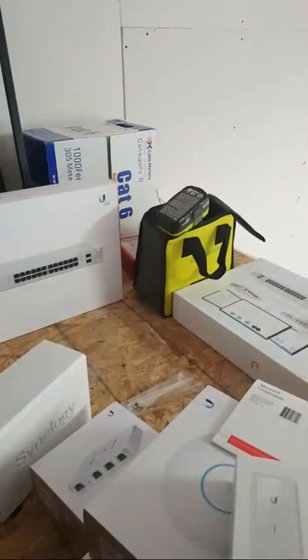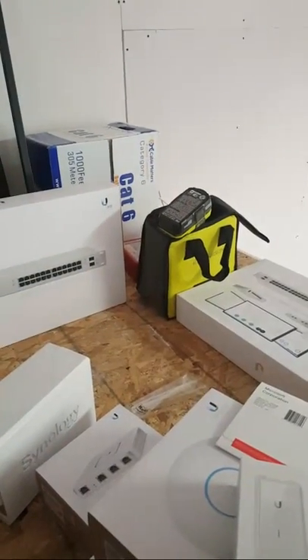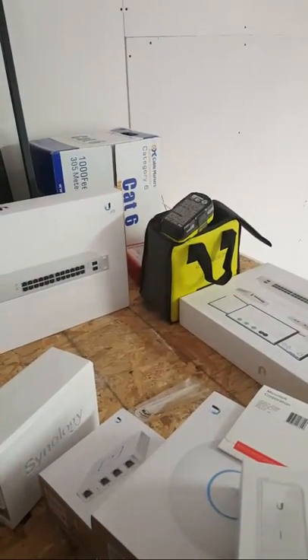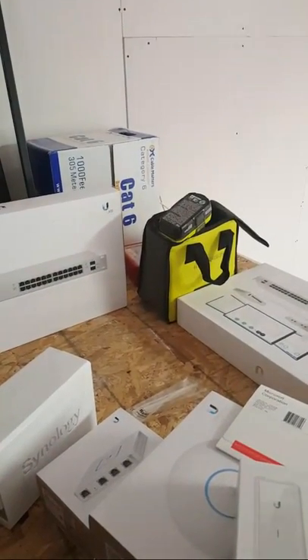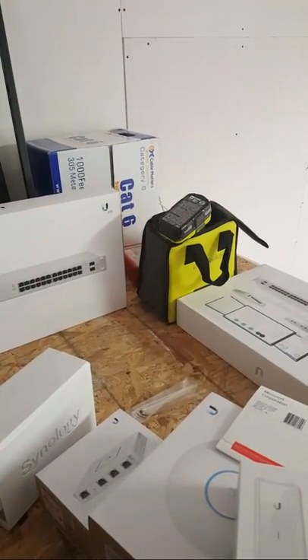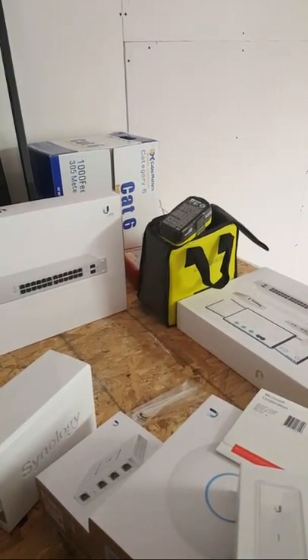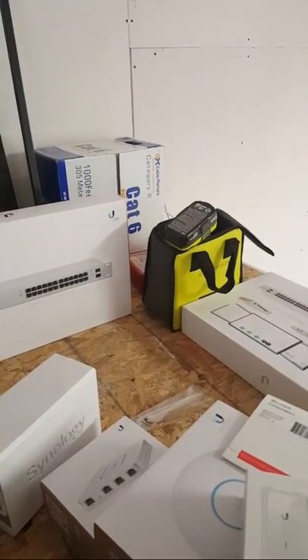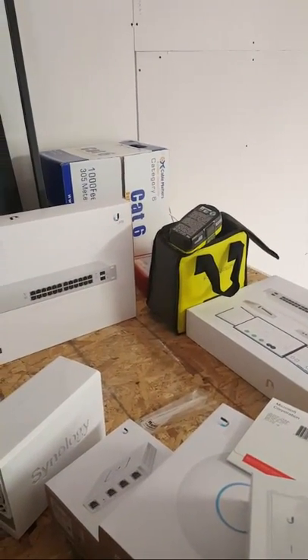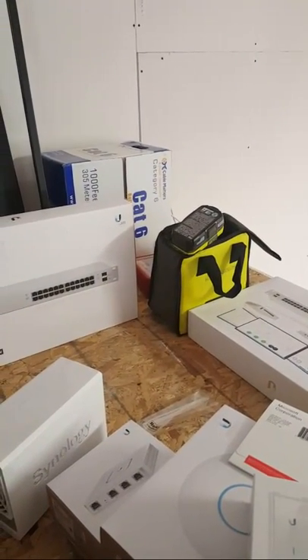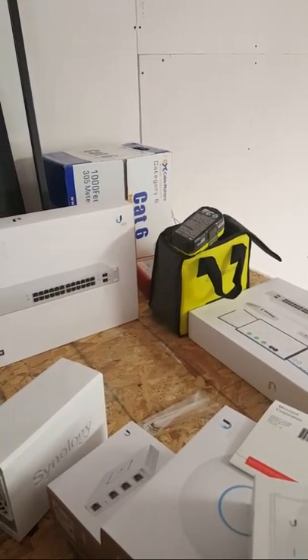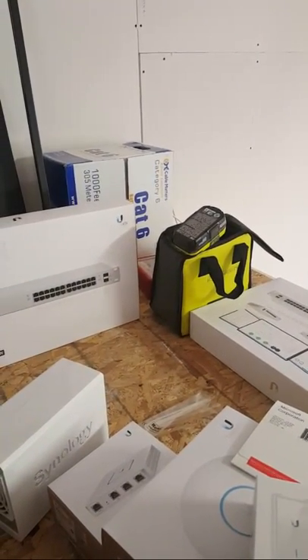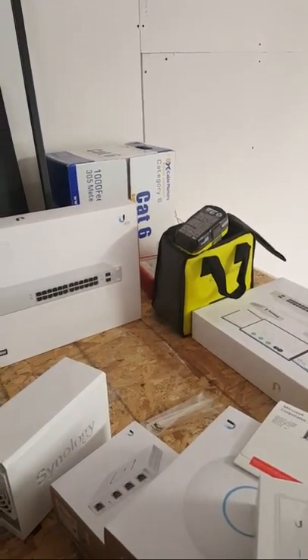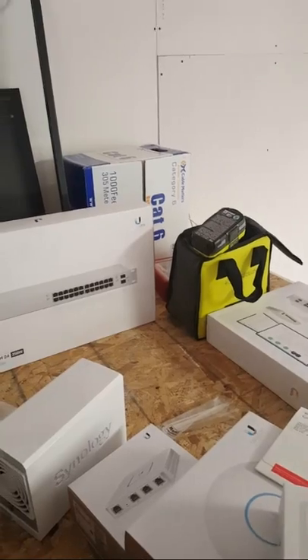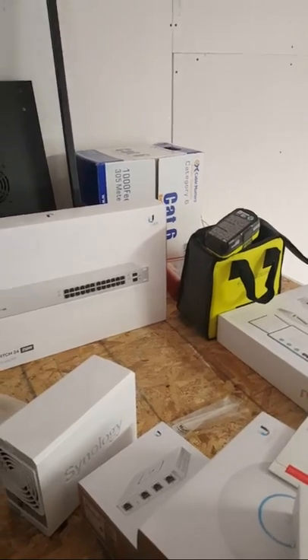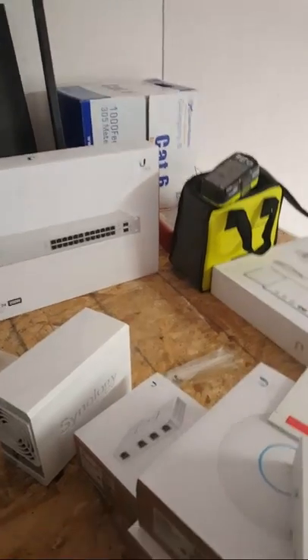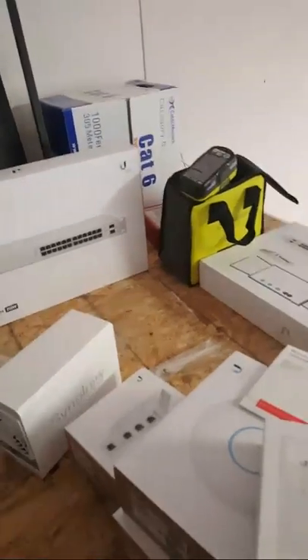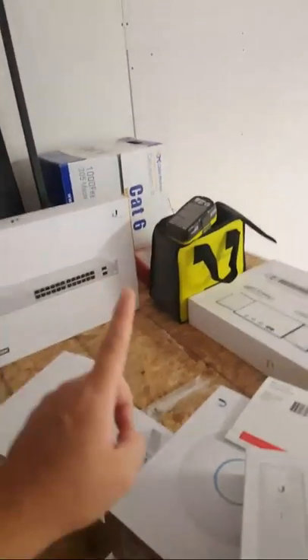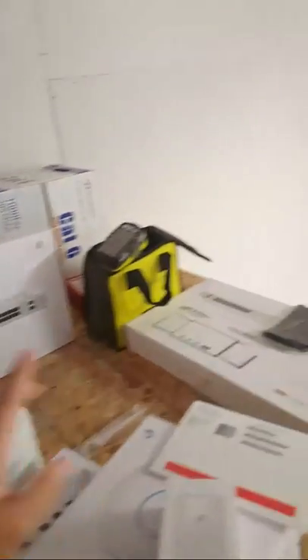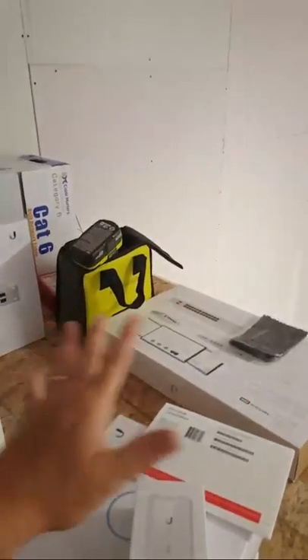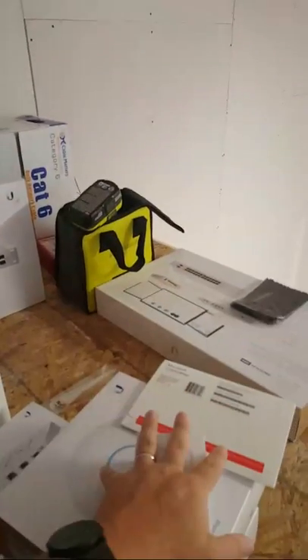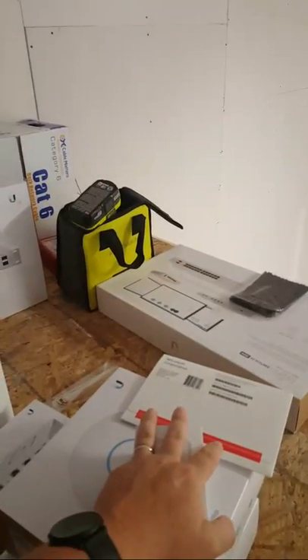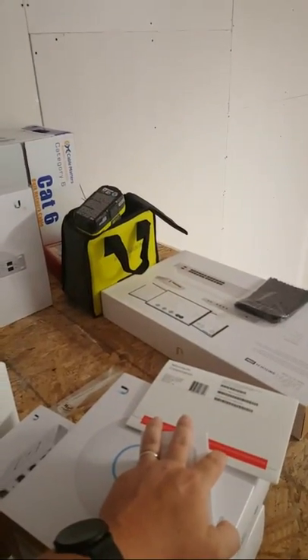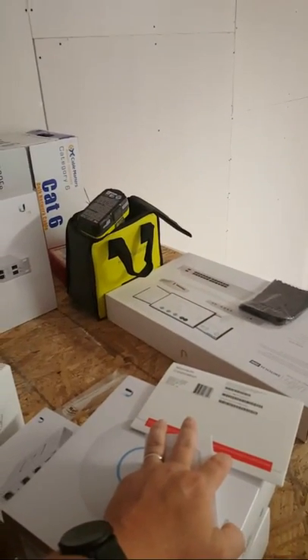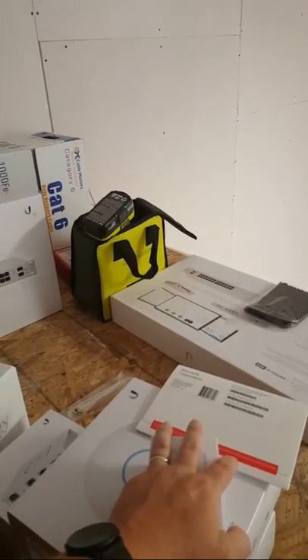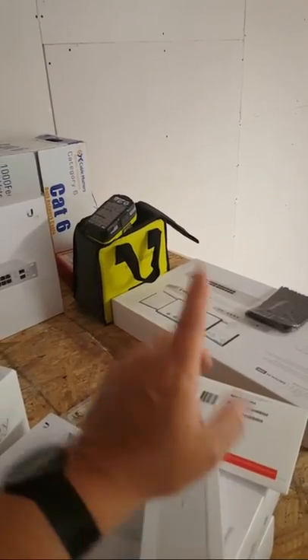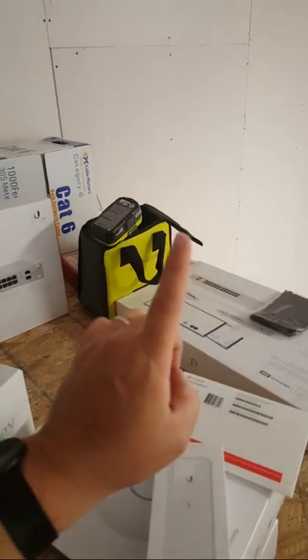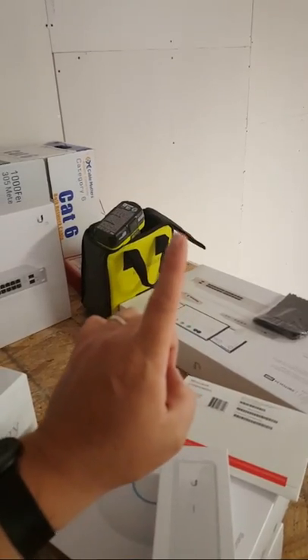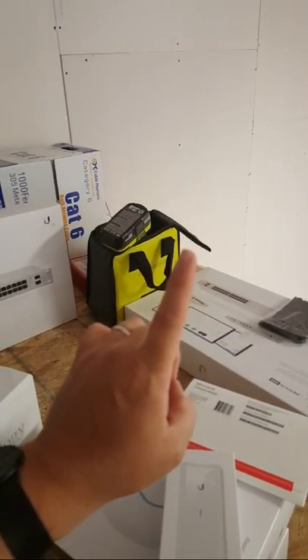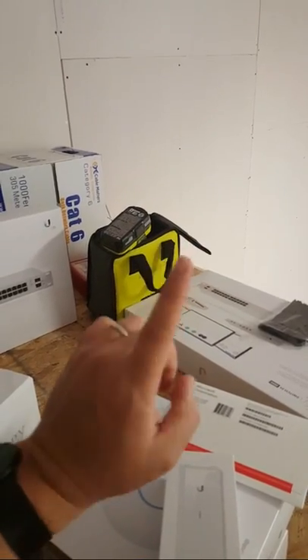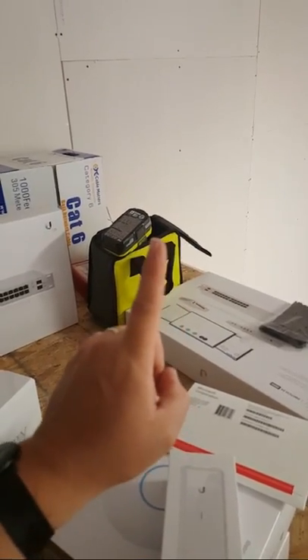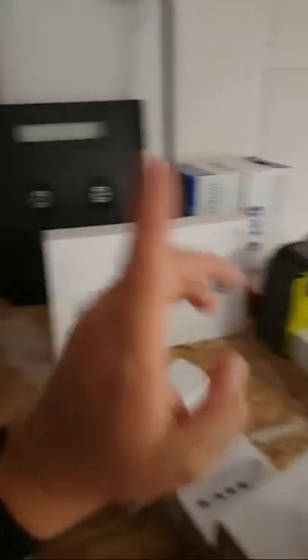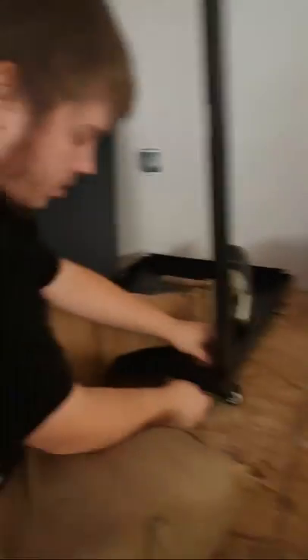Somebody says I want to see the server. Somebody else says I want to see the UBNT box. Let's open the Ubiquiti gear and then, against my better judgment, we'll show the server. Actually, it's just that Monty has to go down the ladder and bring it back up.